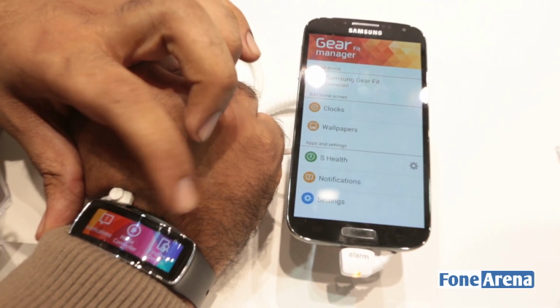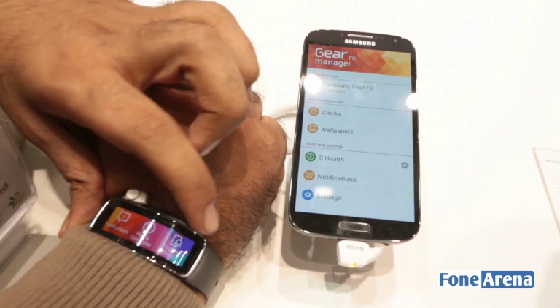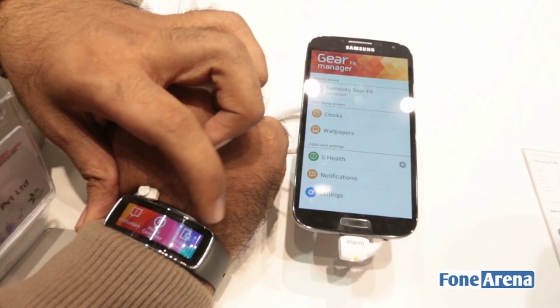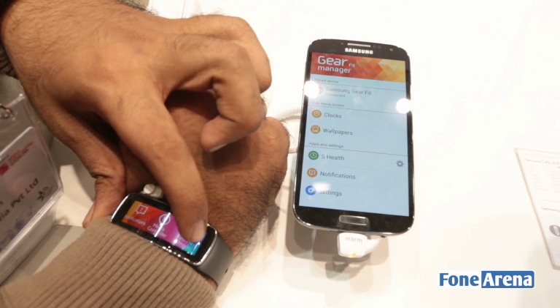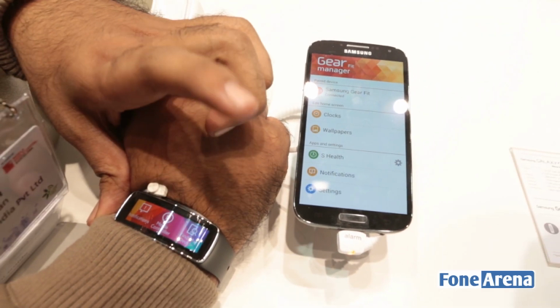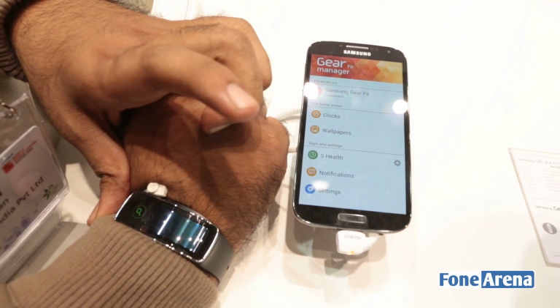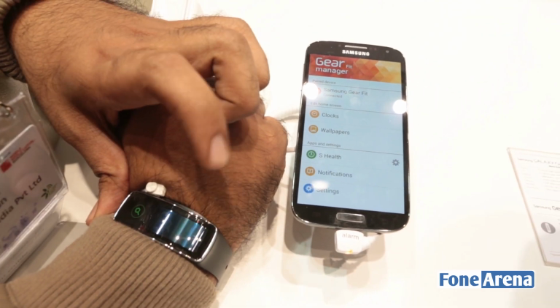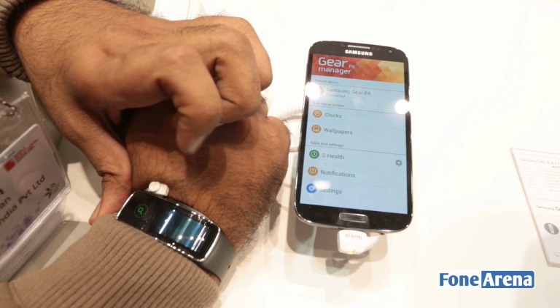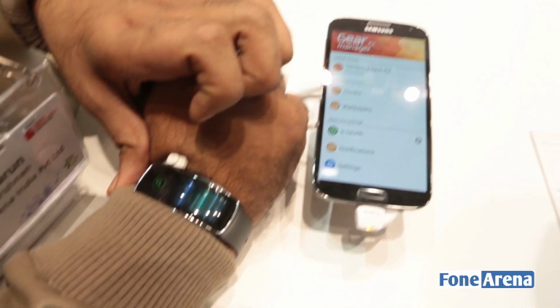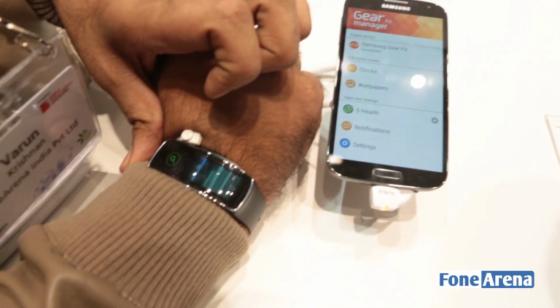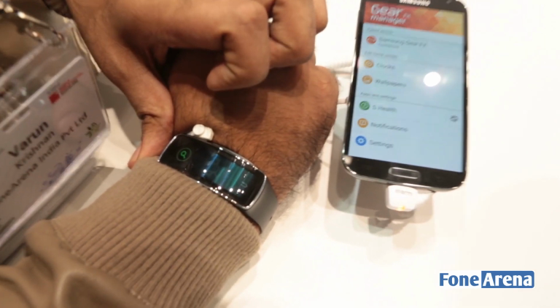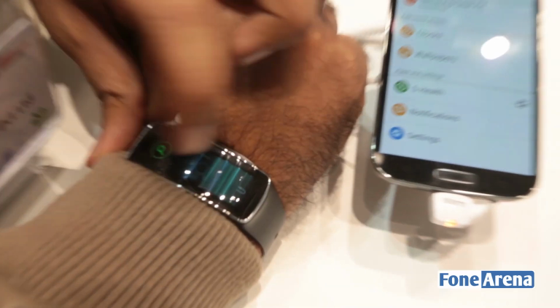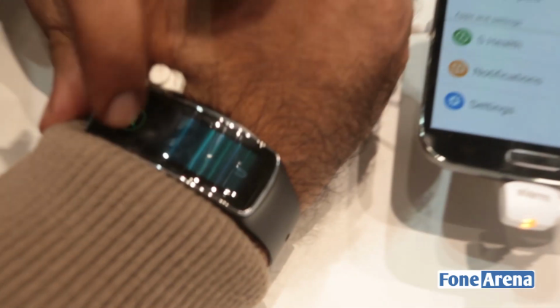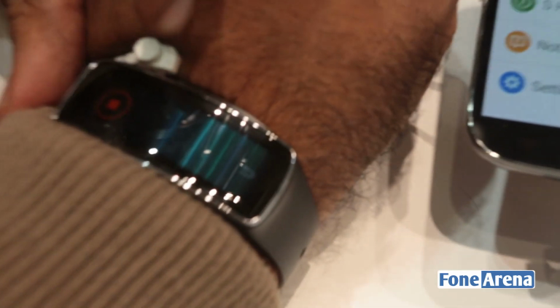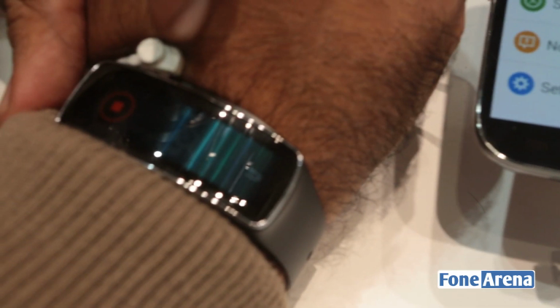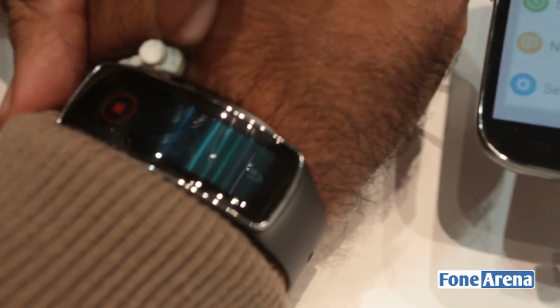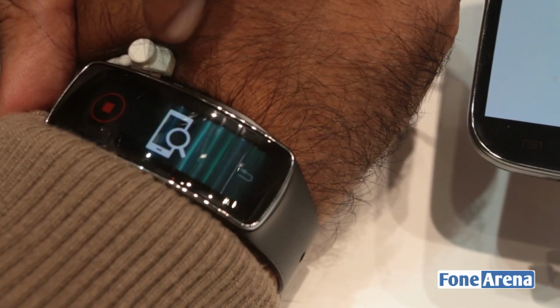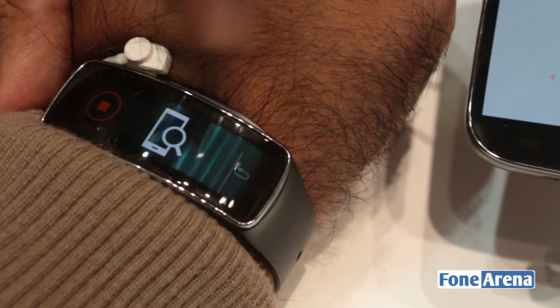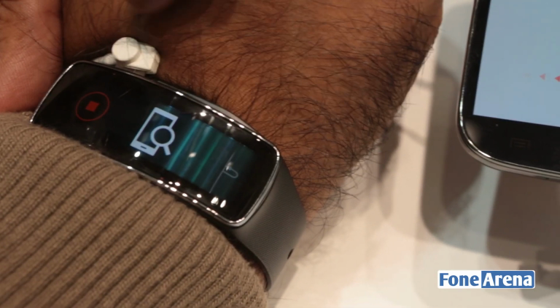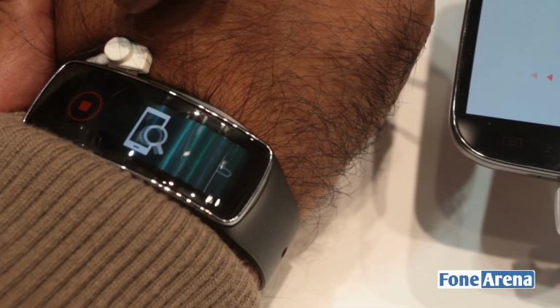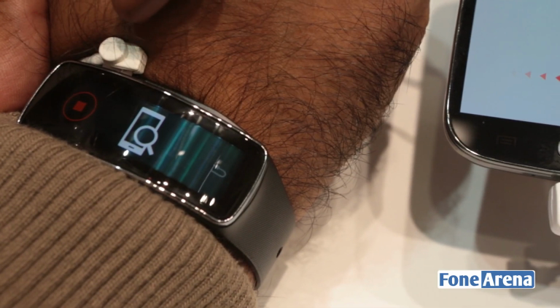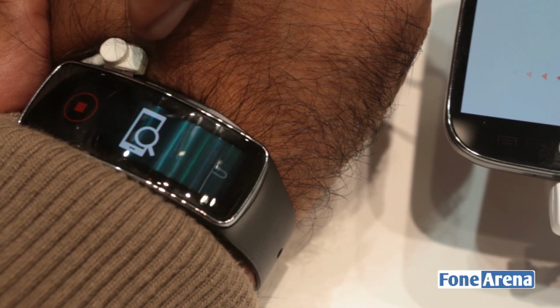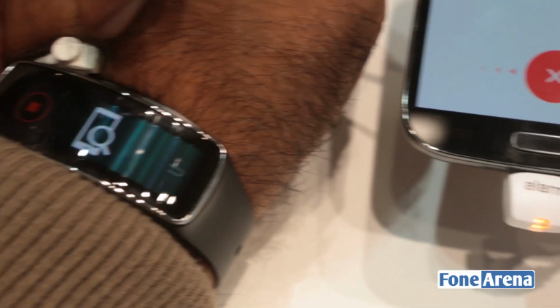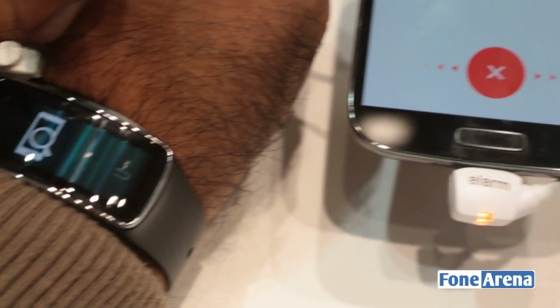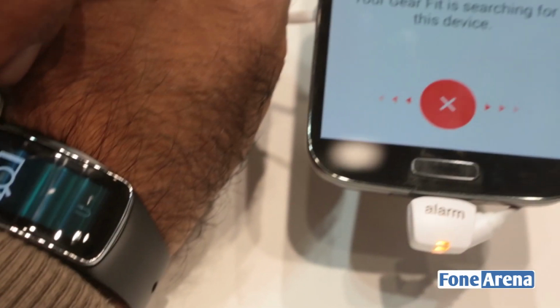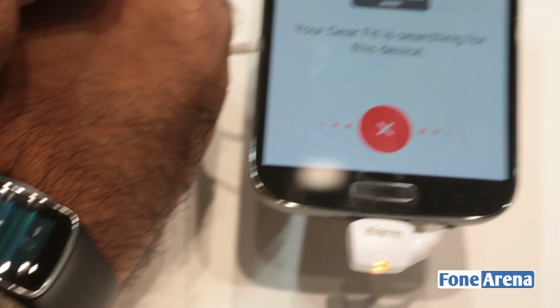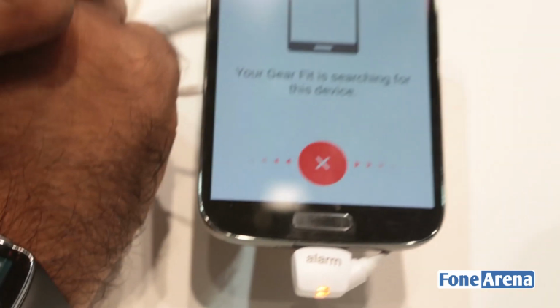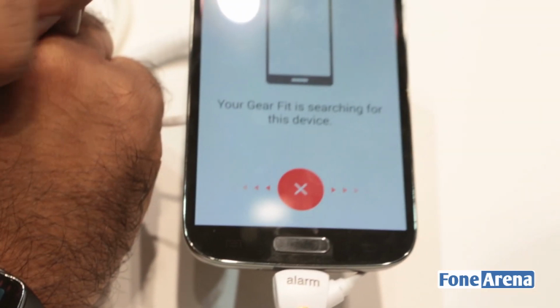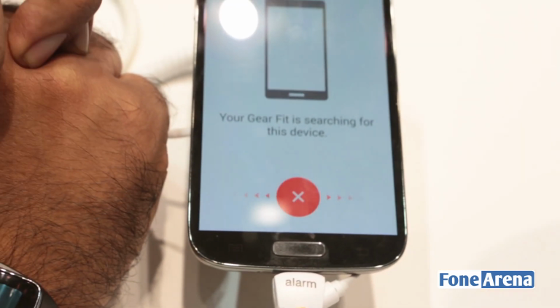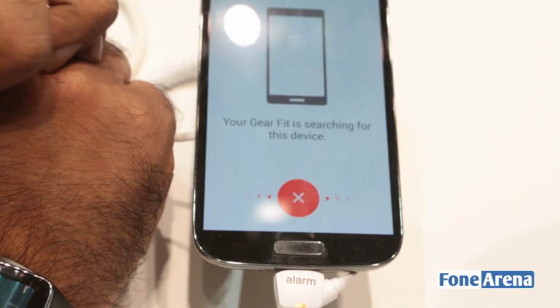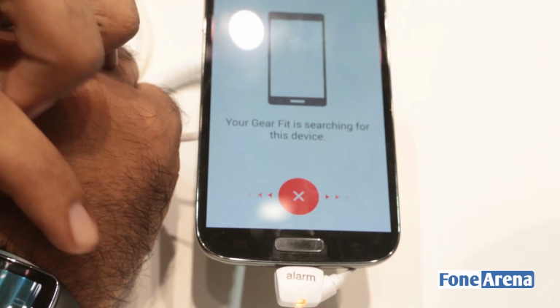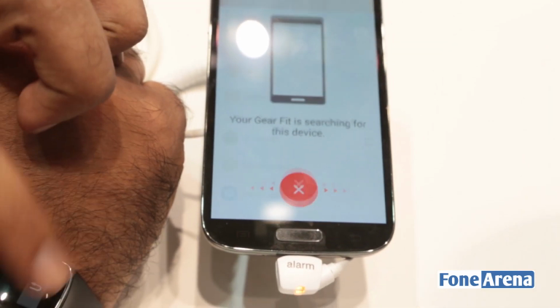It has a media controller and also Find My Device, which shows you where the device is. It's making the phone beep and you can stop it.